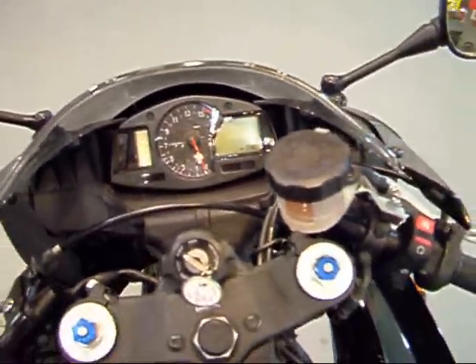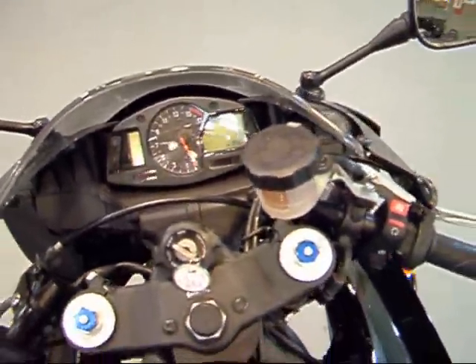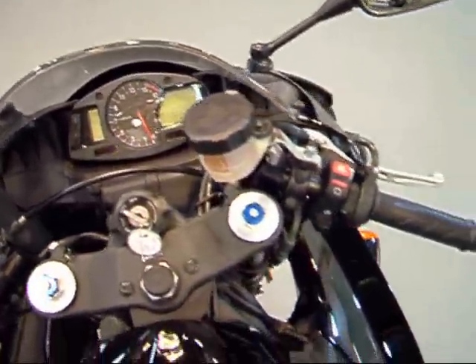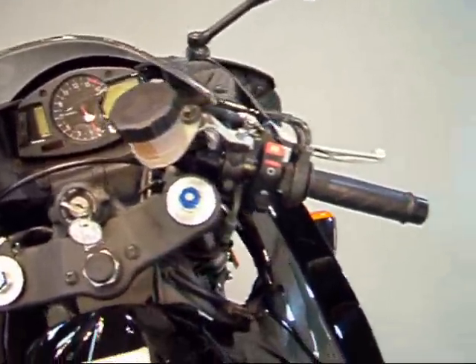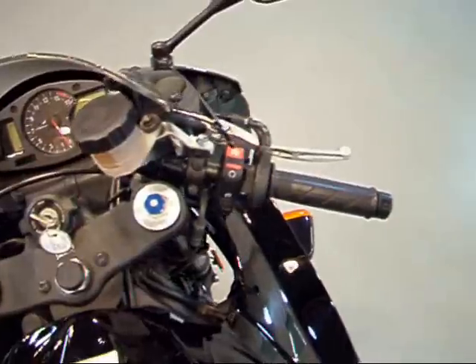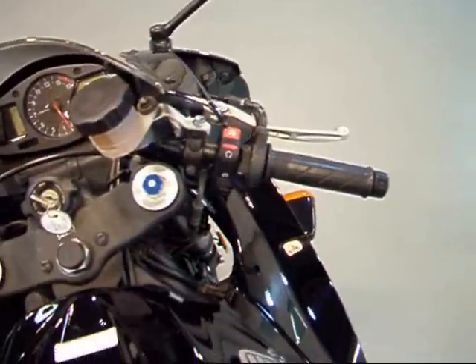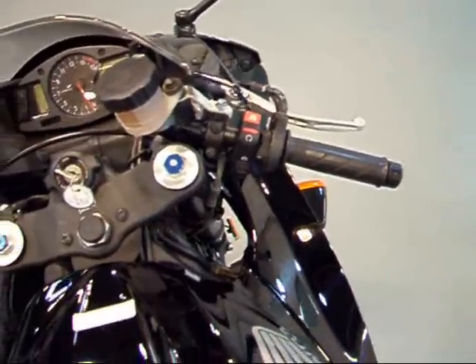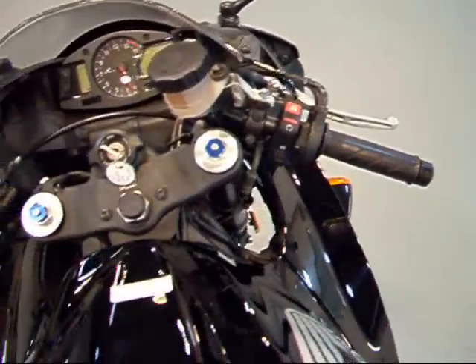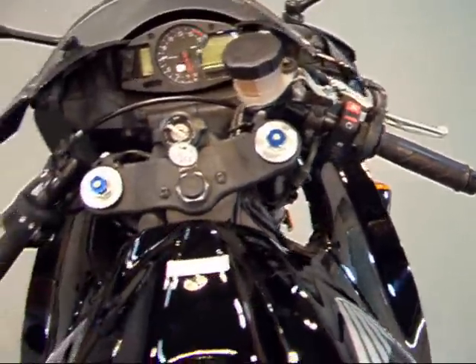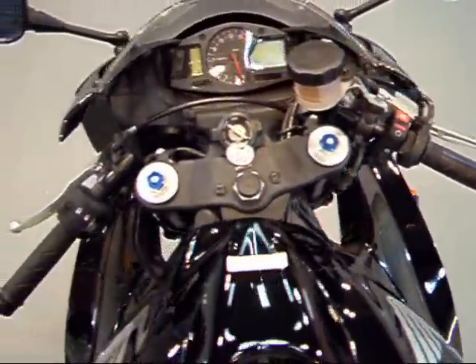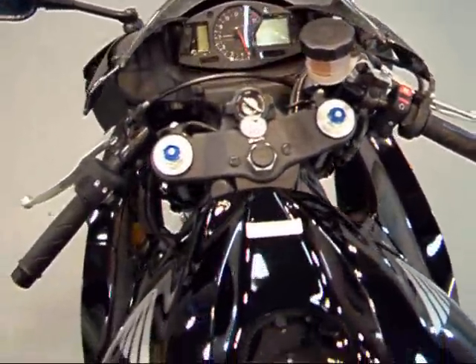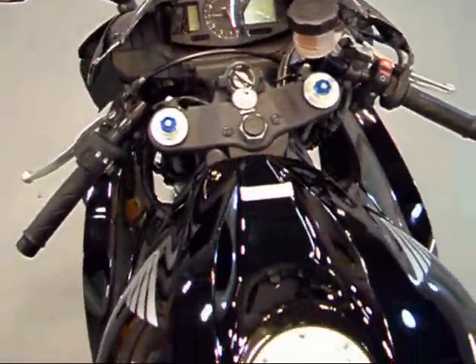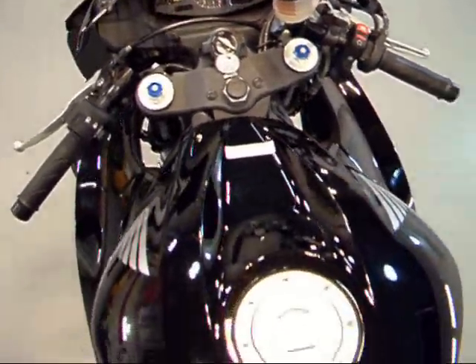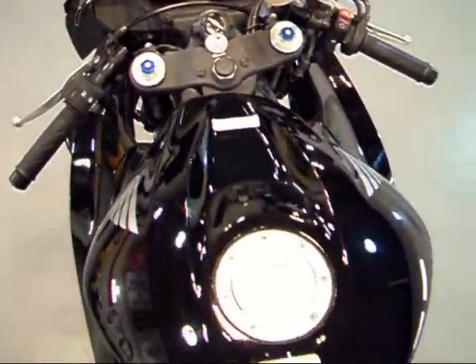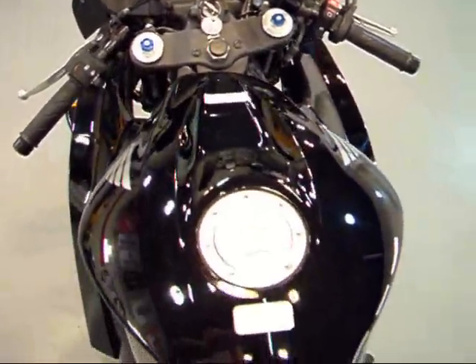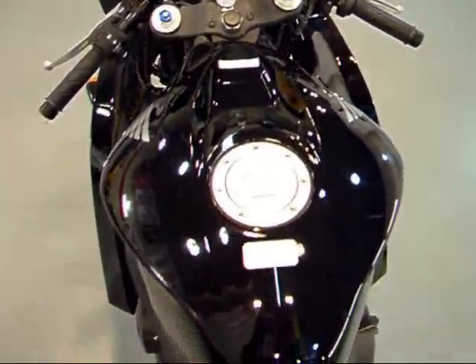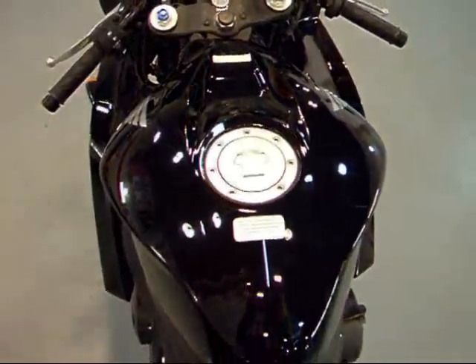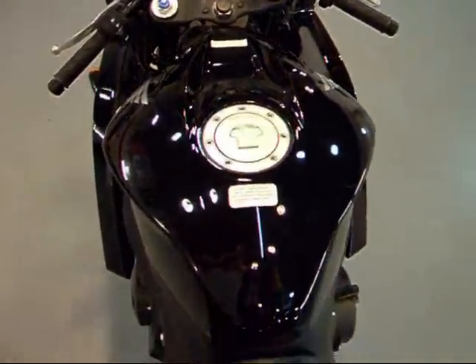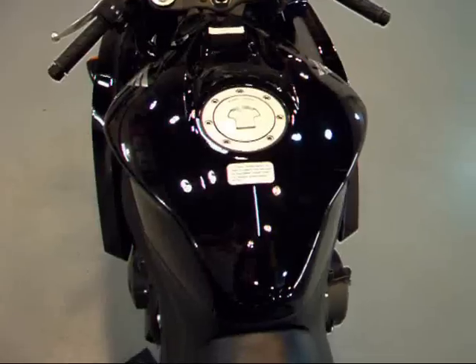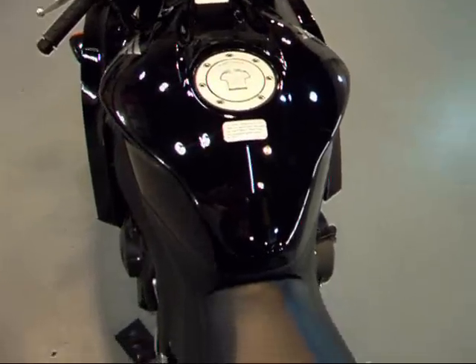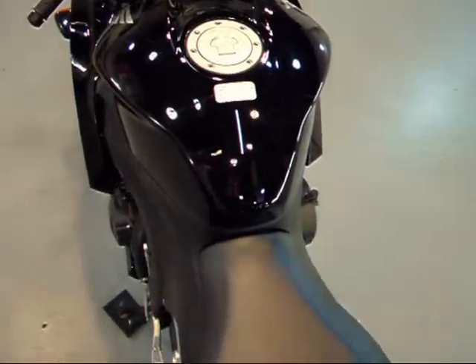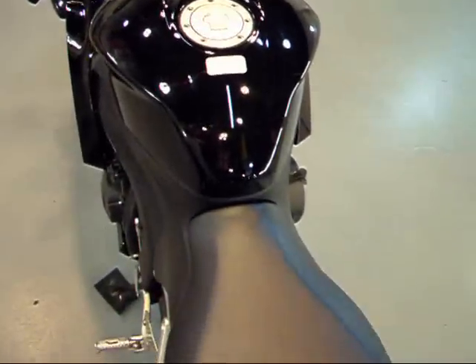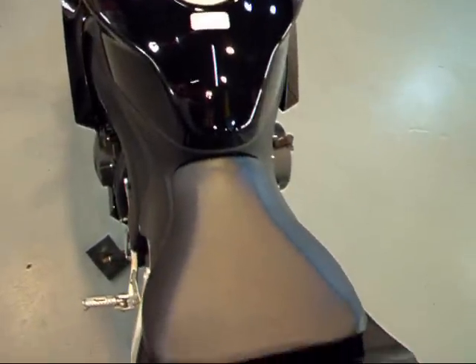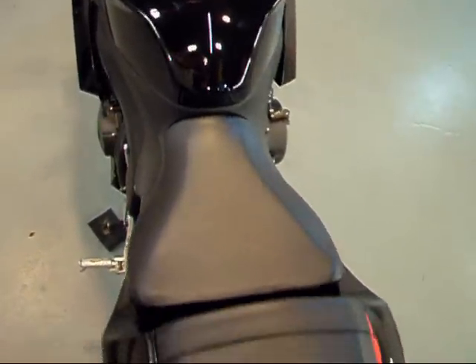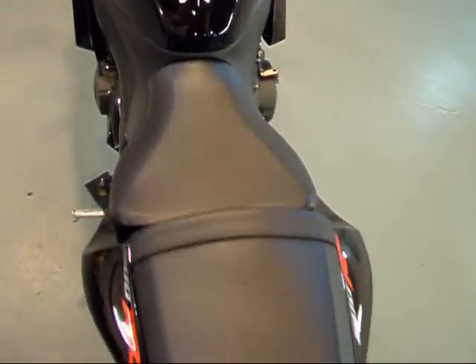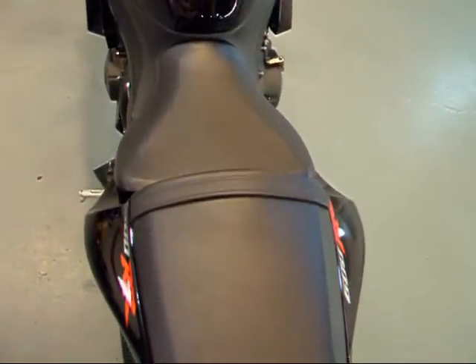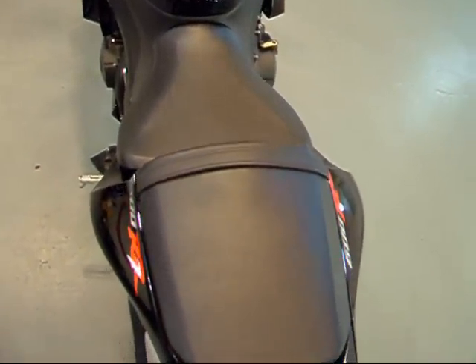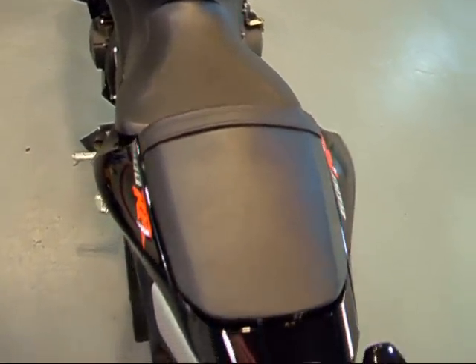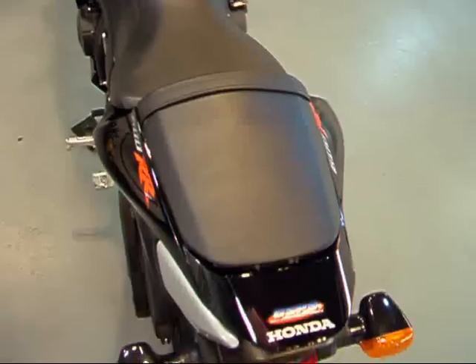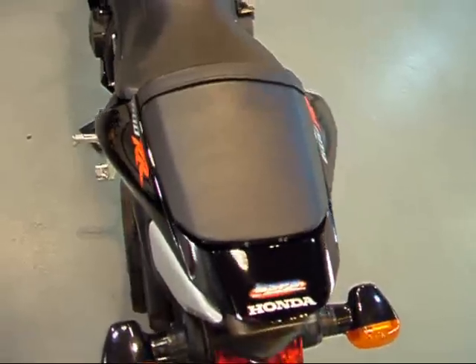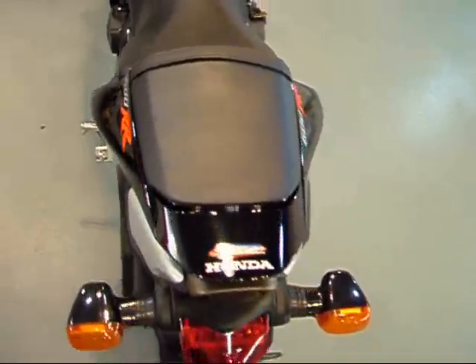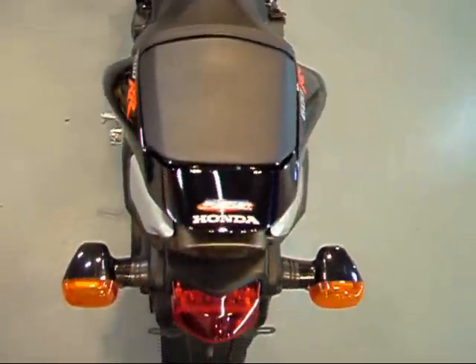See all the handlebars and bar ends — not even a scuff on them. Going to the tank: super clean. And your front and rear seats of course are in perfect shape — no tears or anything of that sort.